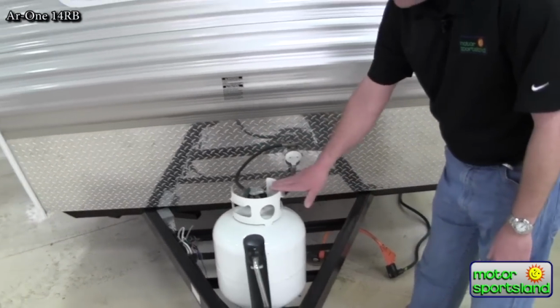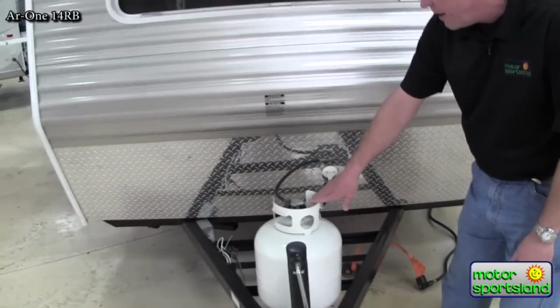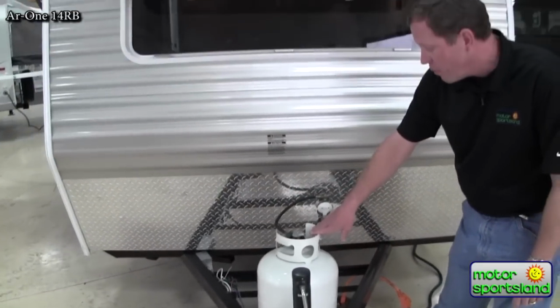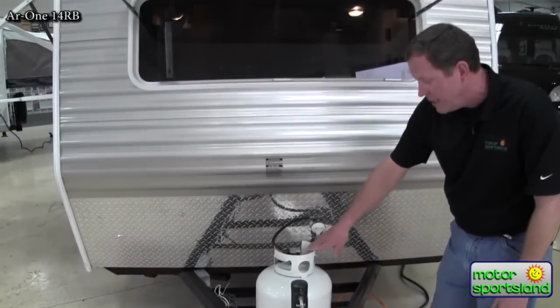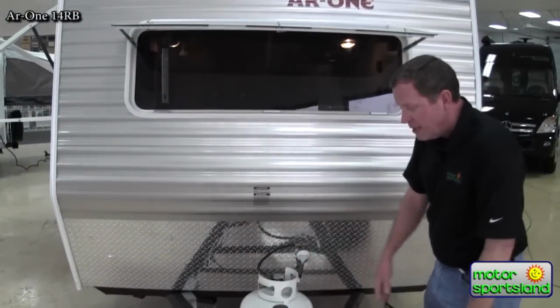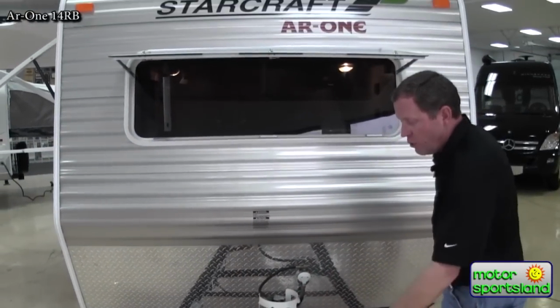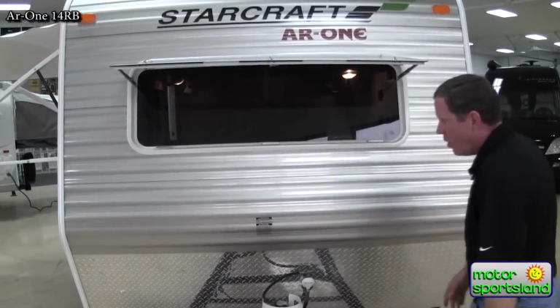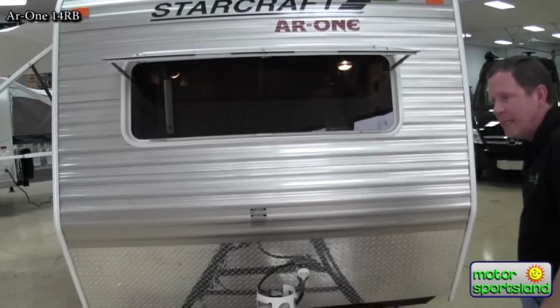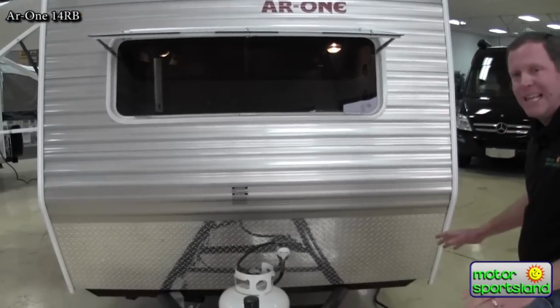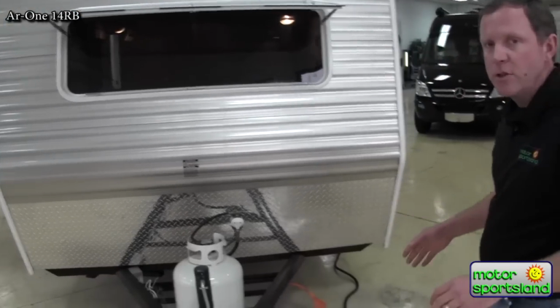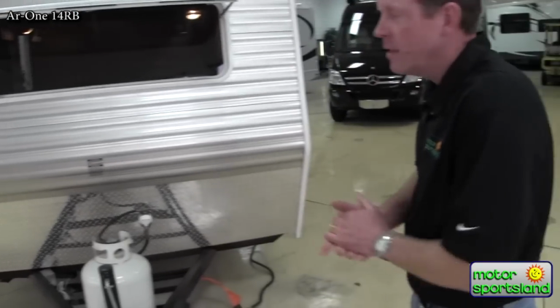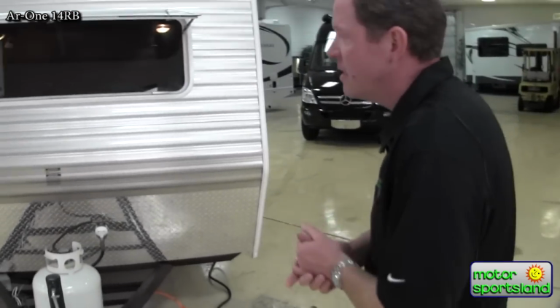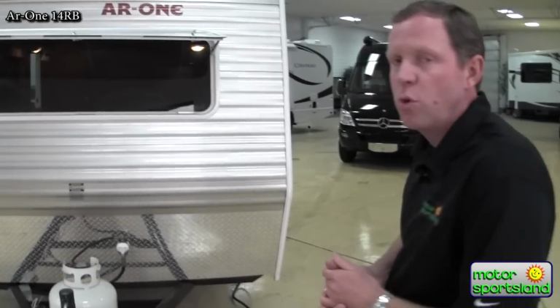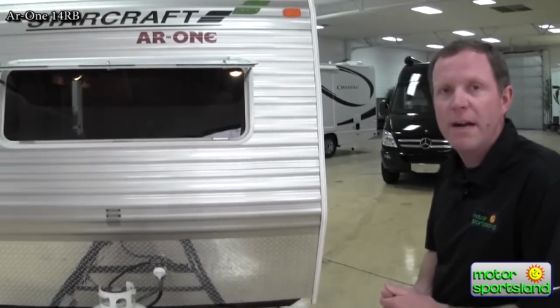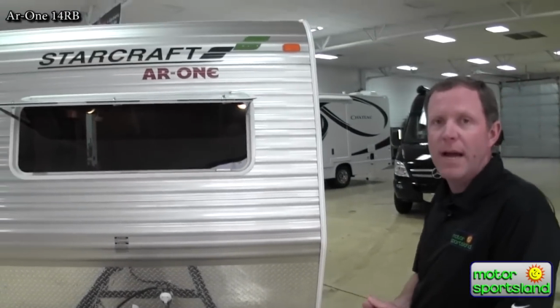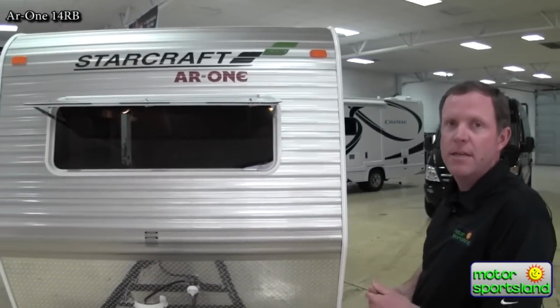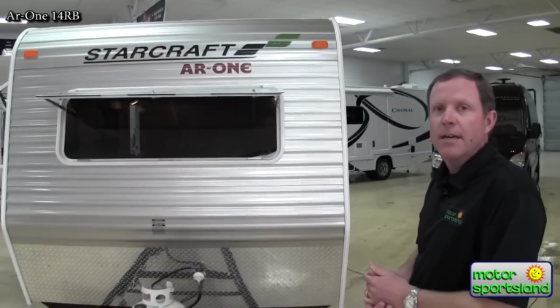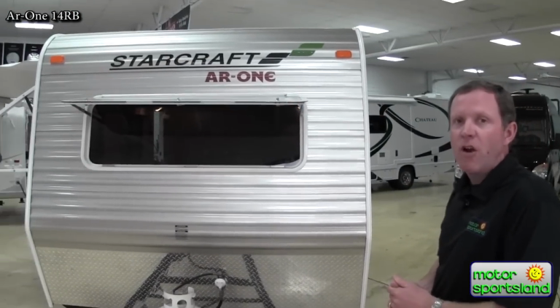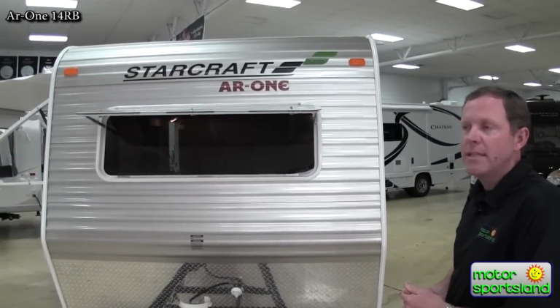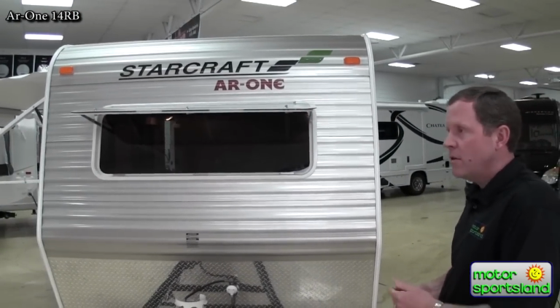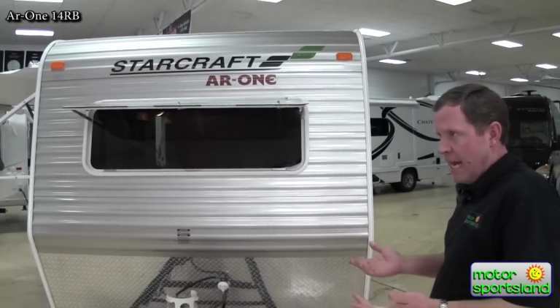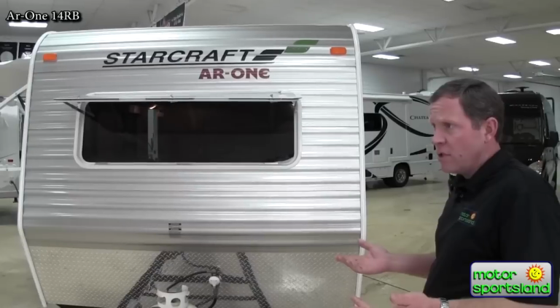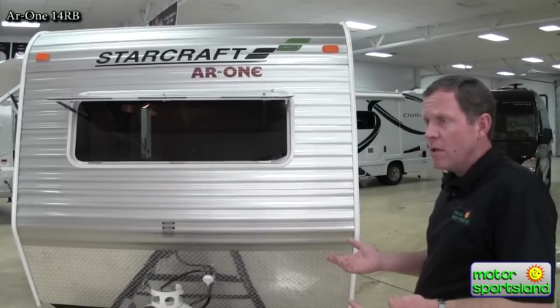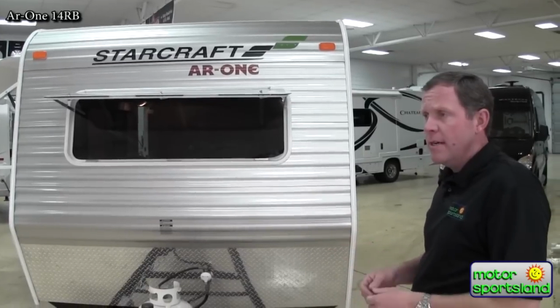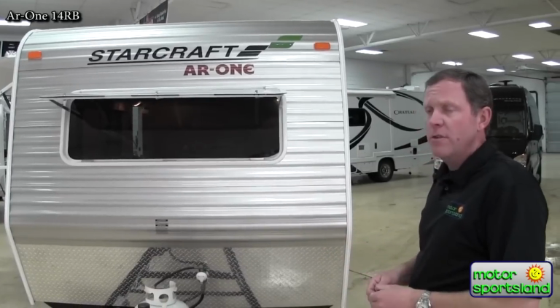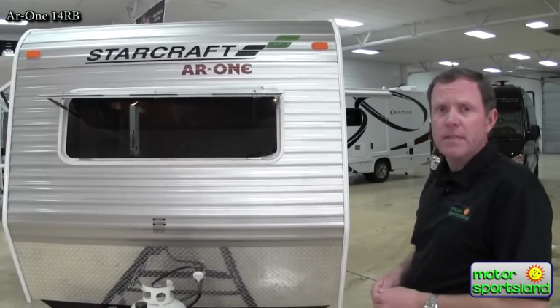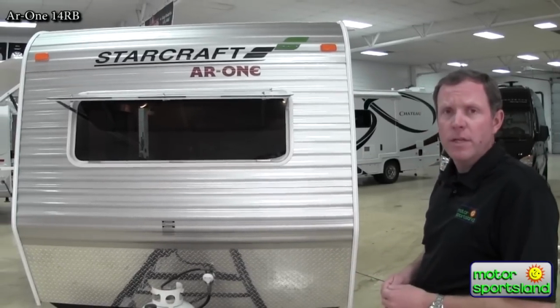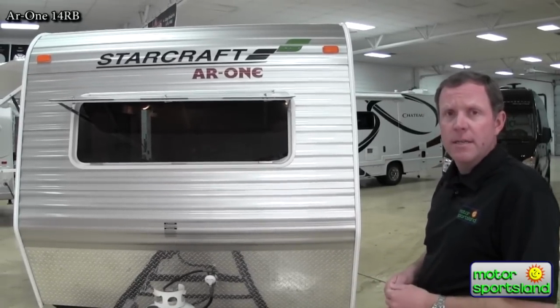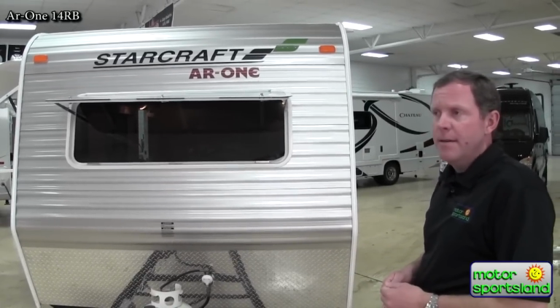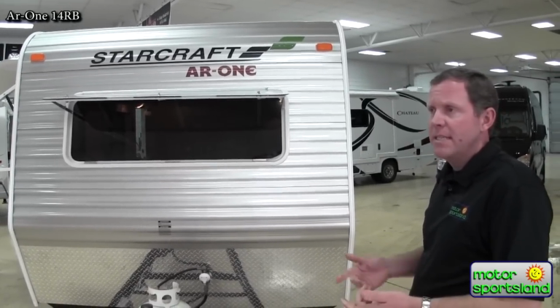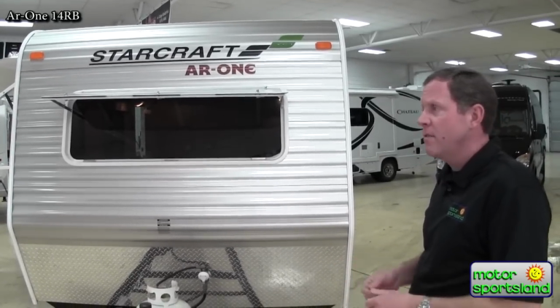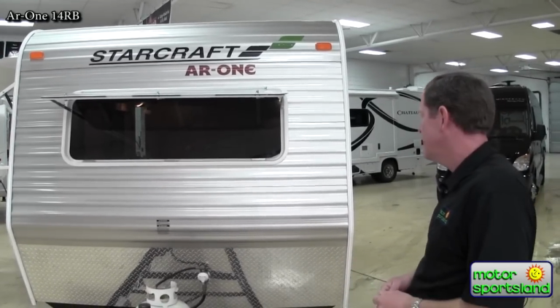We've got the five-gallon propane tank, a two-inch ball, and it's a nice light little trailer. This comes in at about 2,500 pounds dry weight, so any of your smaller or mid-size SUVs can pull this.